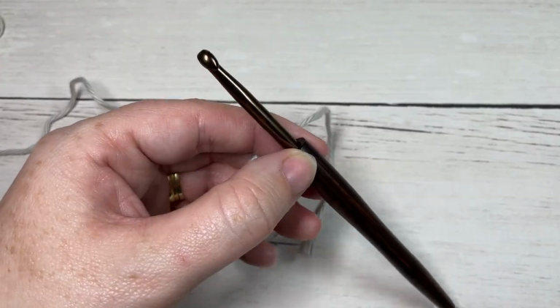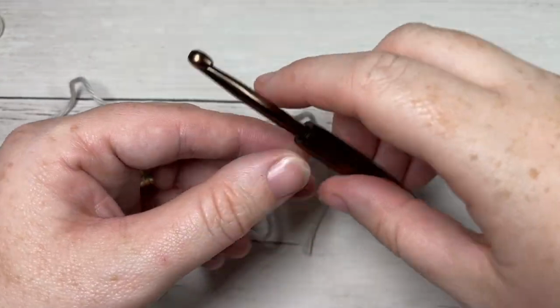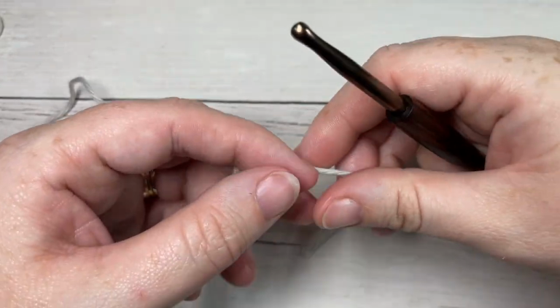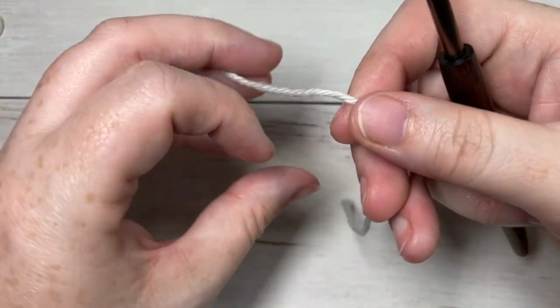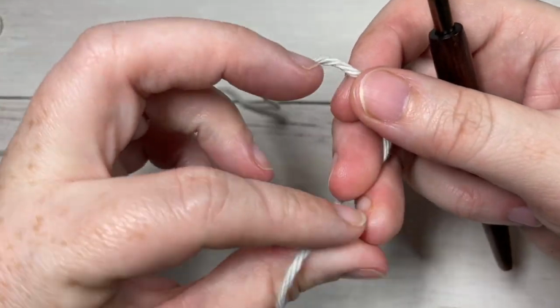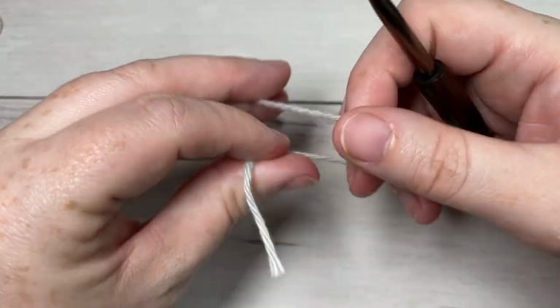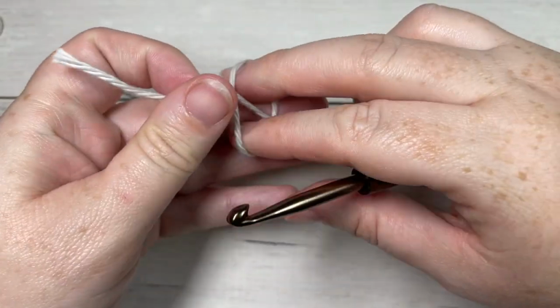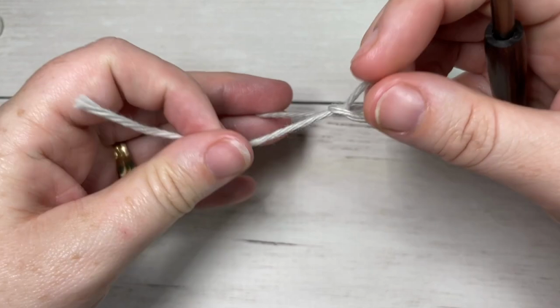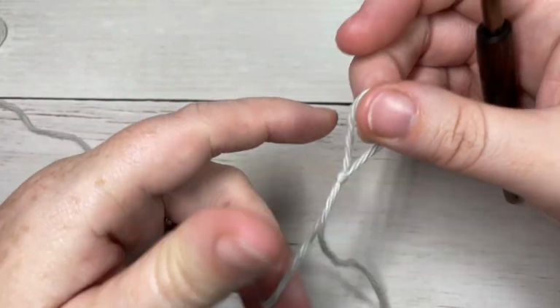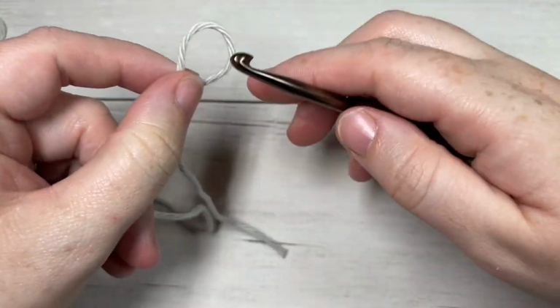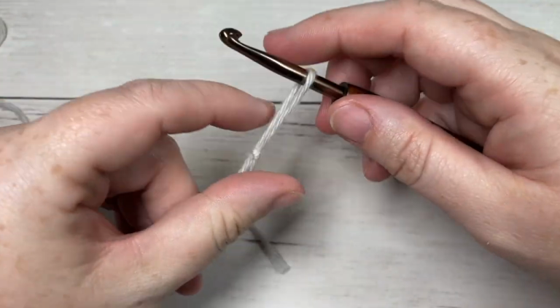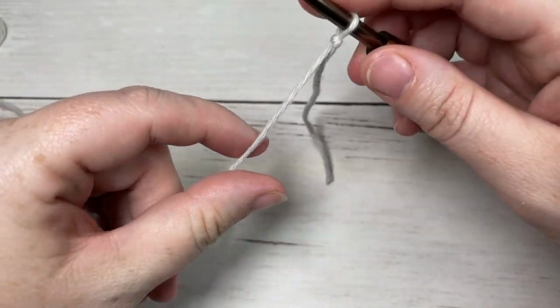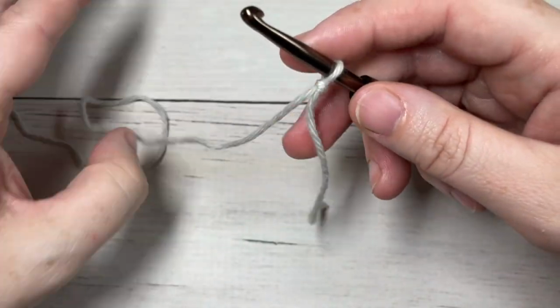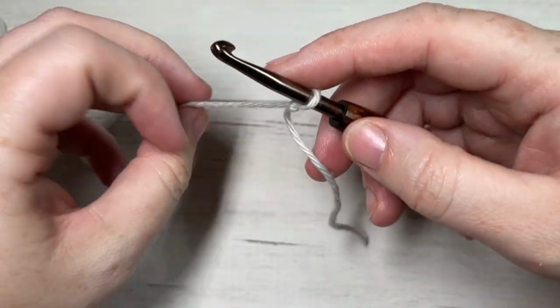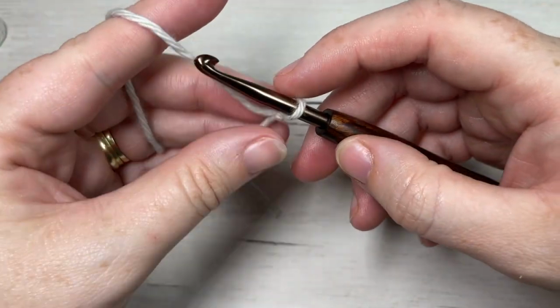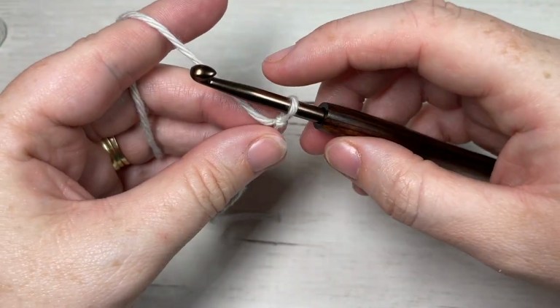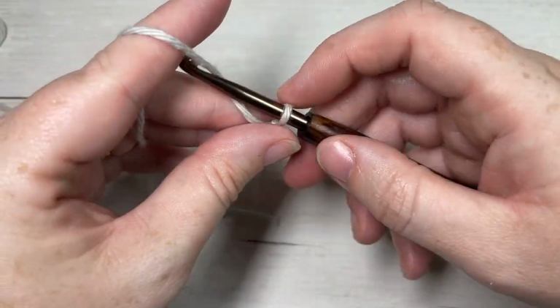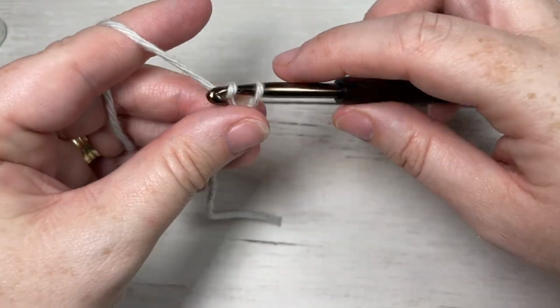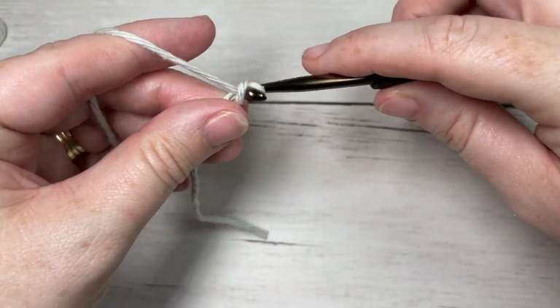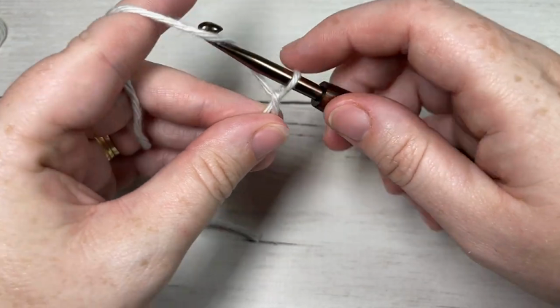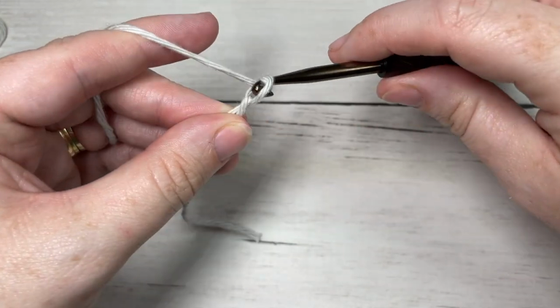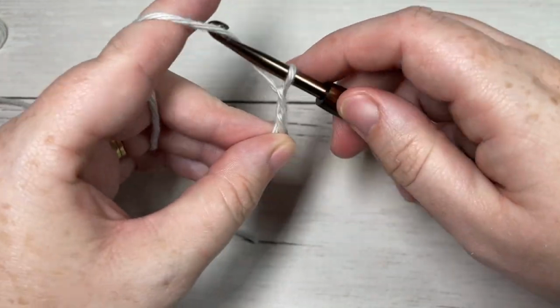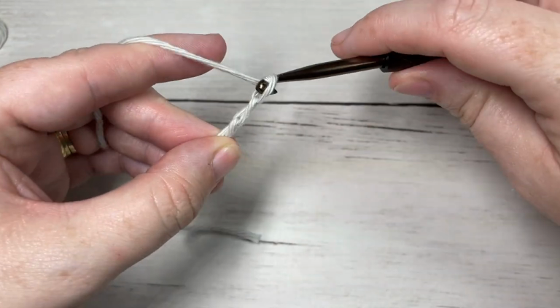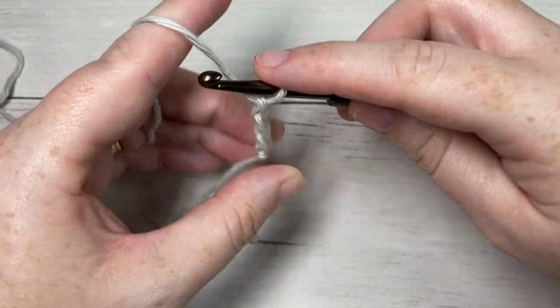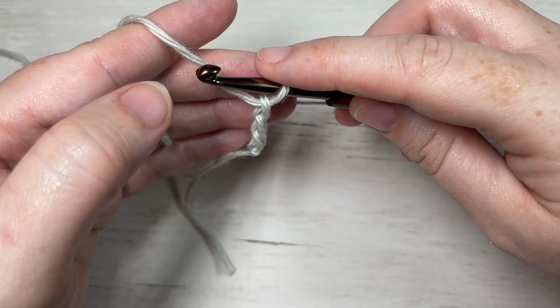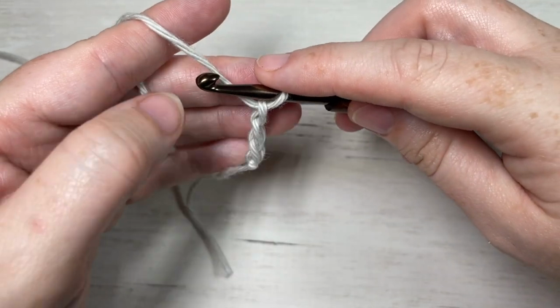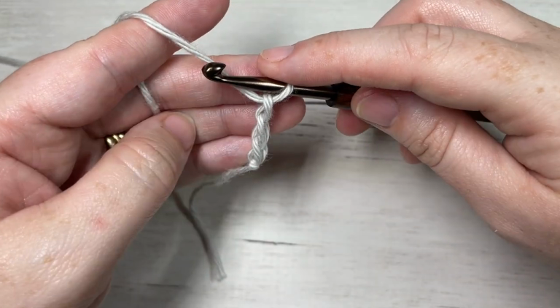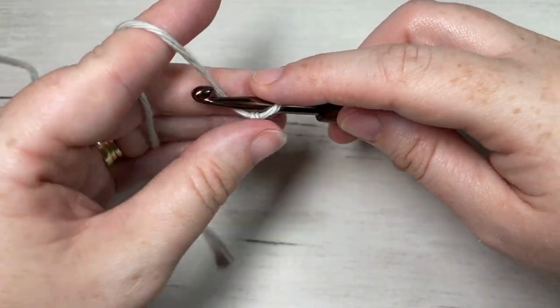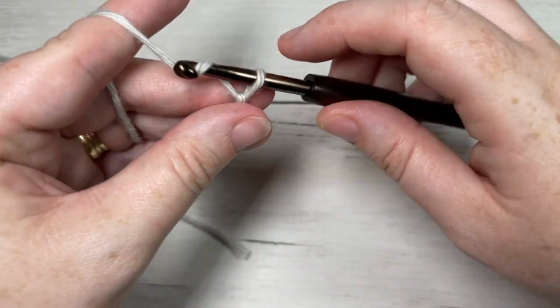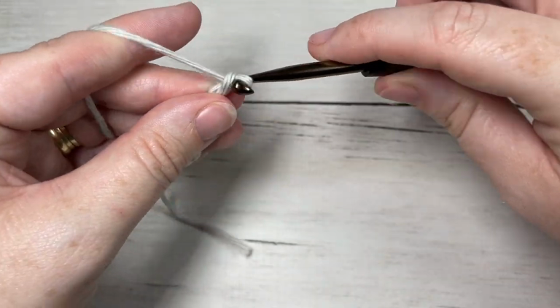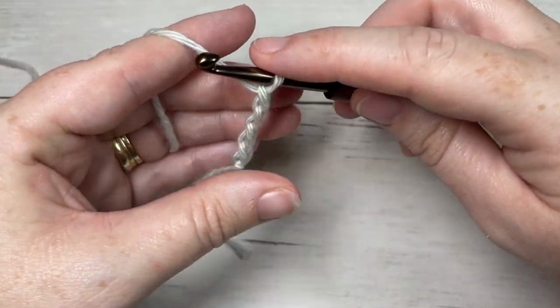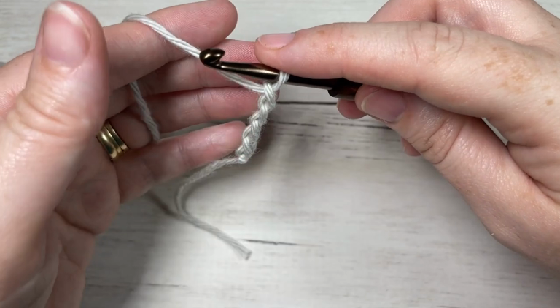Our stitch today is worked in rows, so we're going to start by making a slipknot and then working a foundation chain. Your foundation chain will need to be a multiple of five stitches. Today I'm going to start by chaining 25.